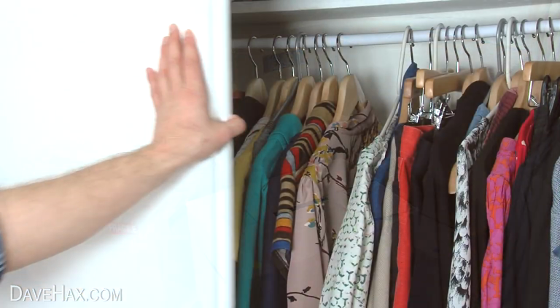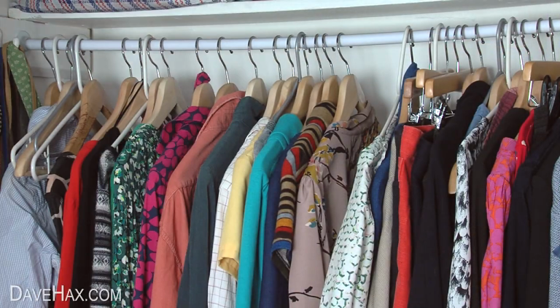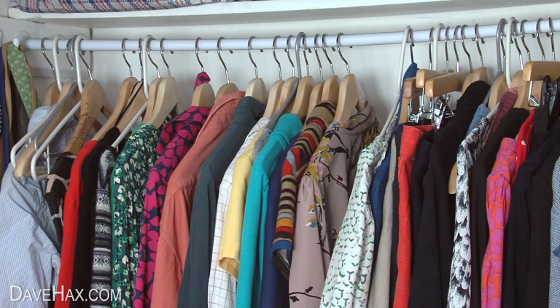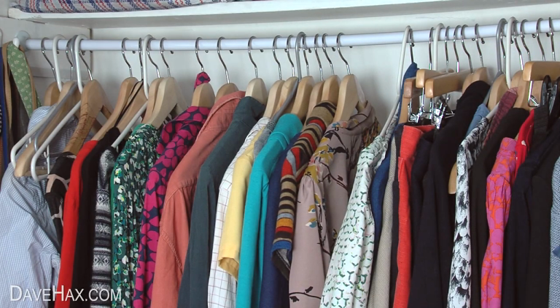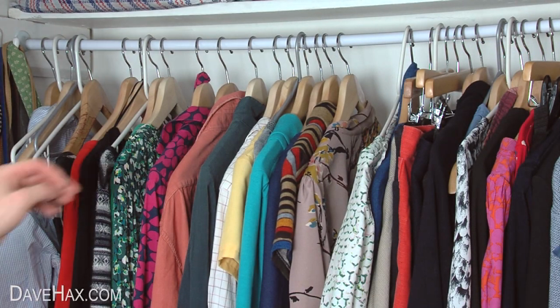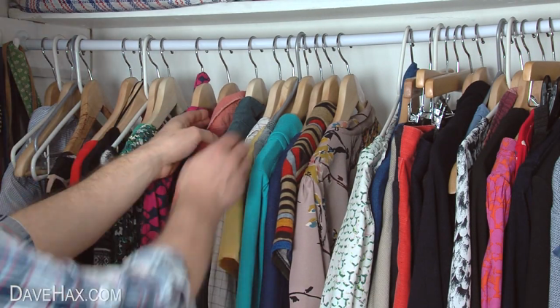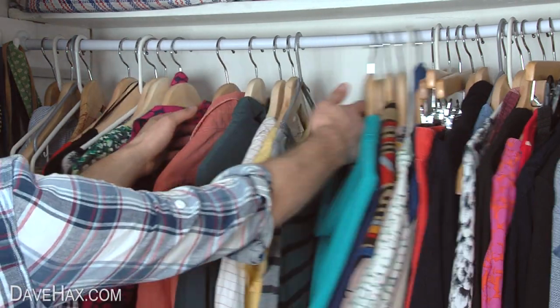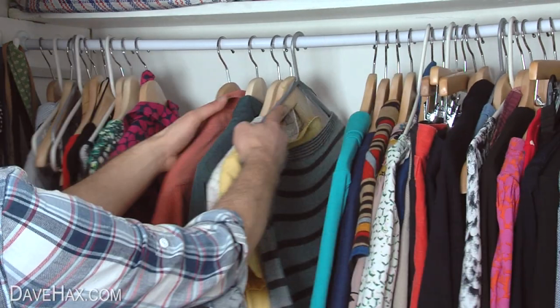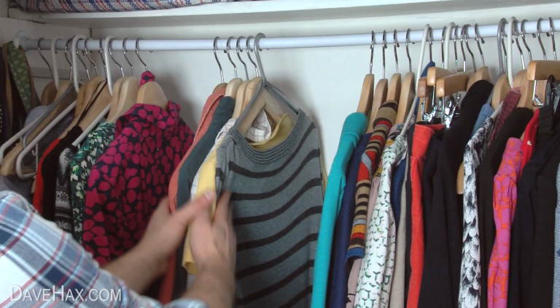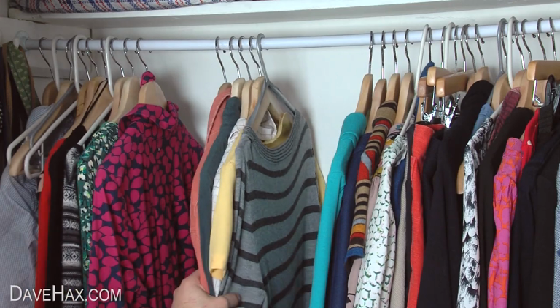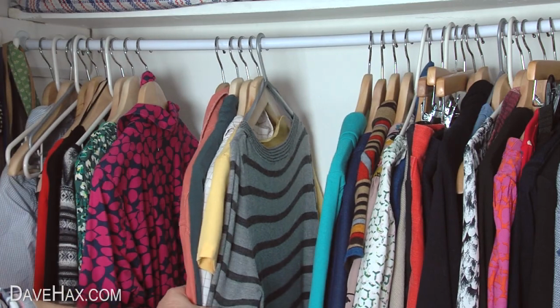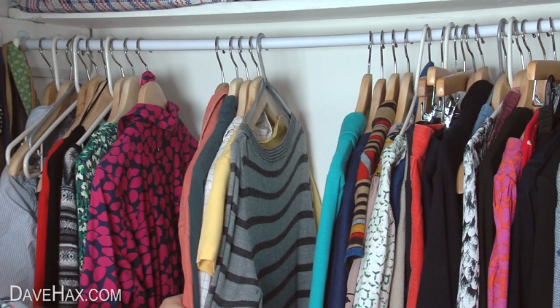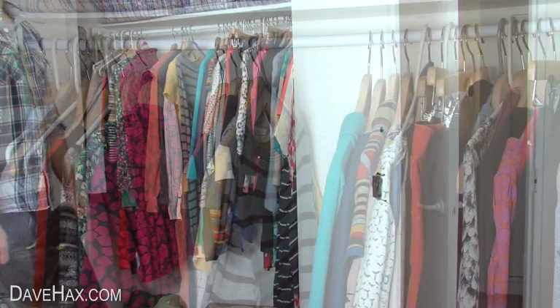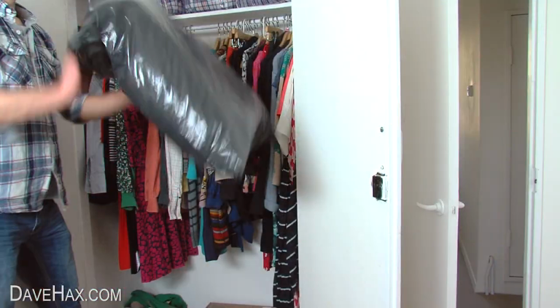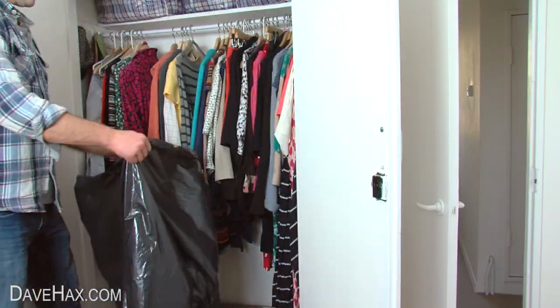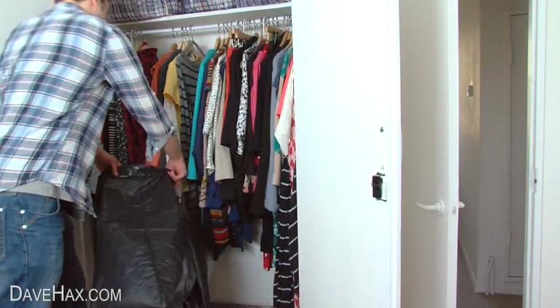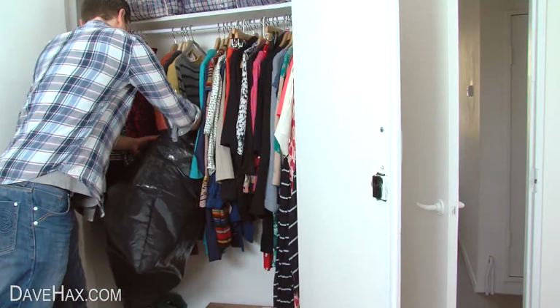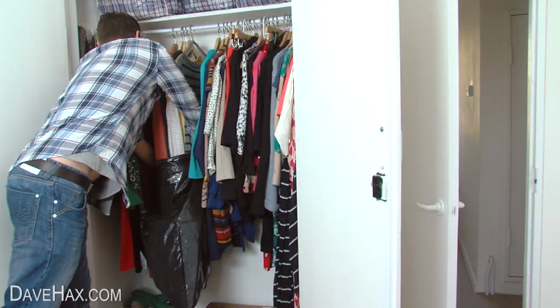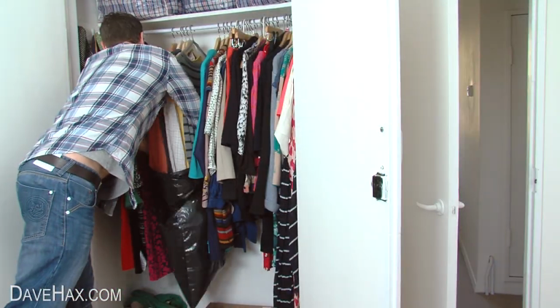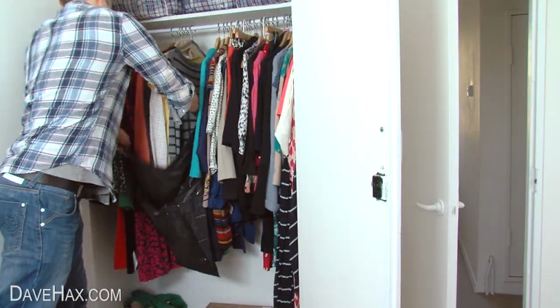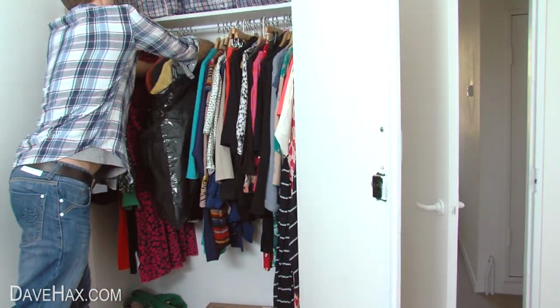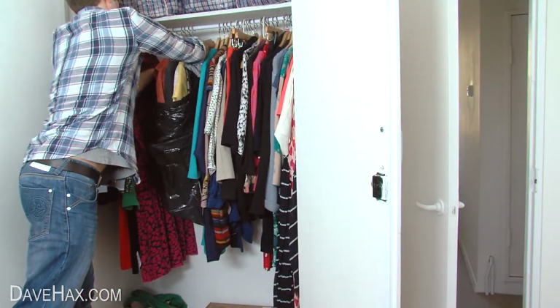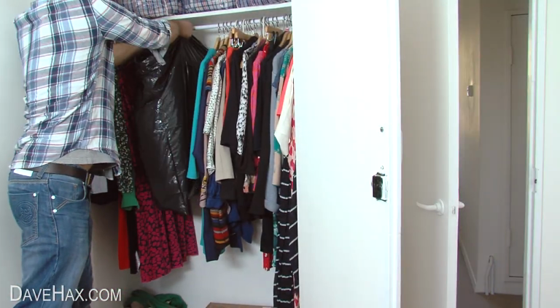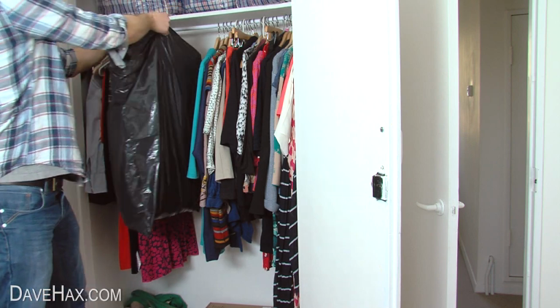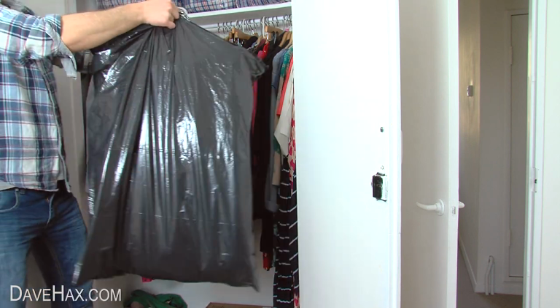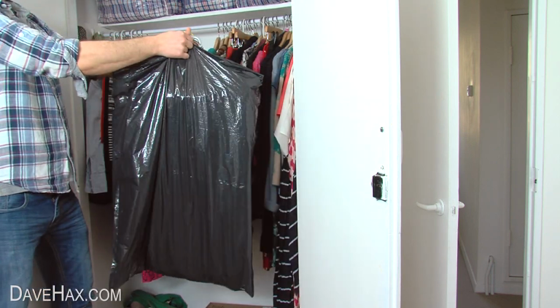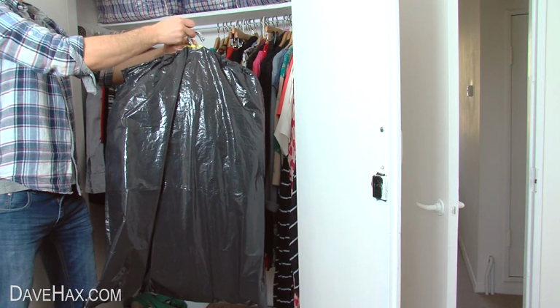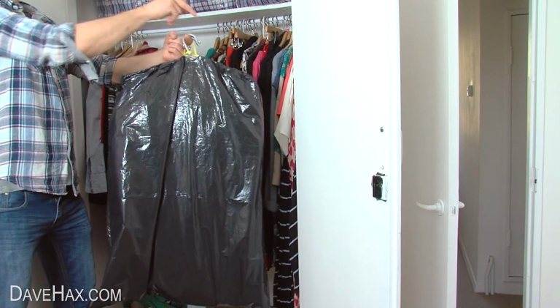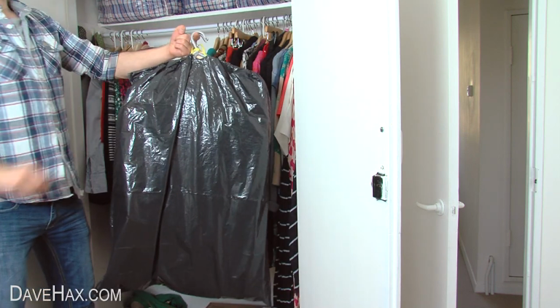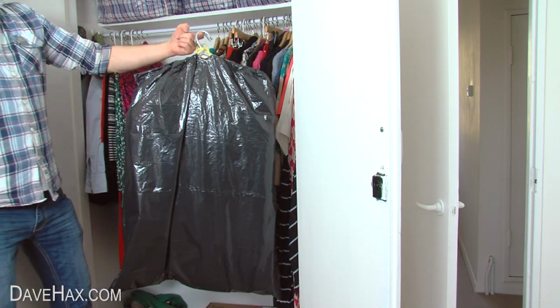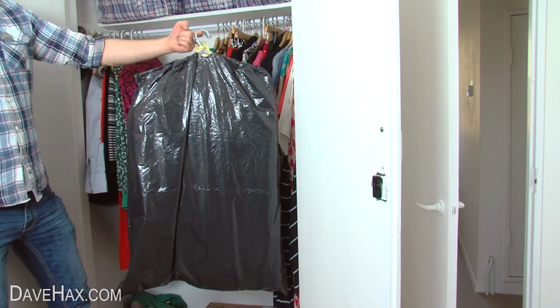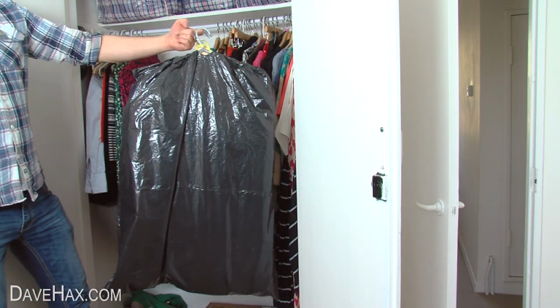When it comes to packing clothes, you can save time by keeping them on the hangers. Wrap them in a bin liner like this to keep the dust off, and keep the hooks out so you can hang them straight up in your new wardrobe.